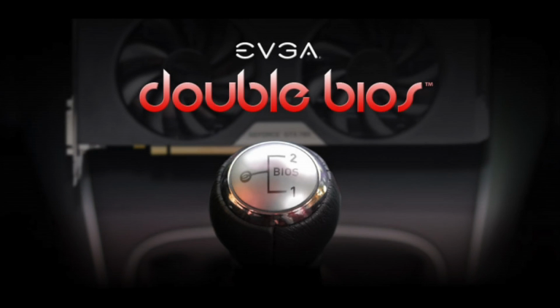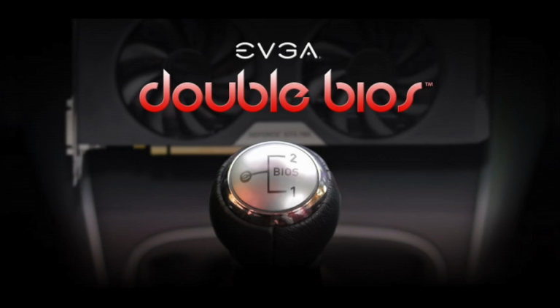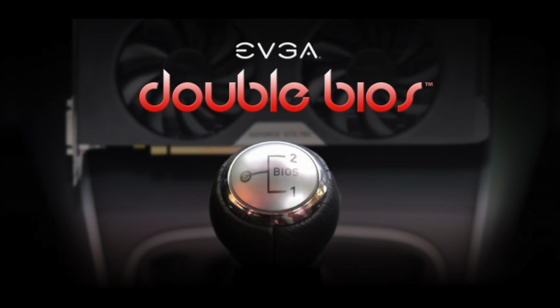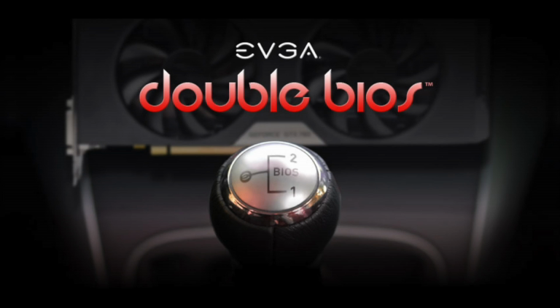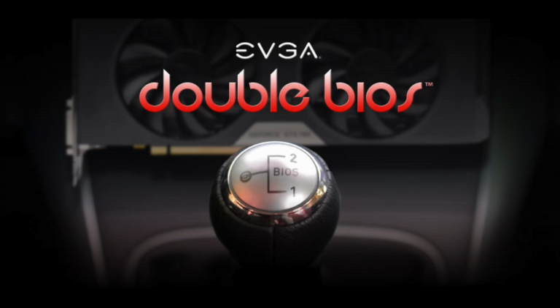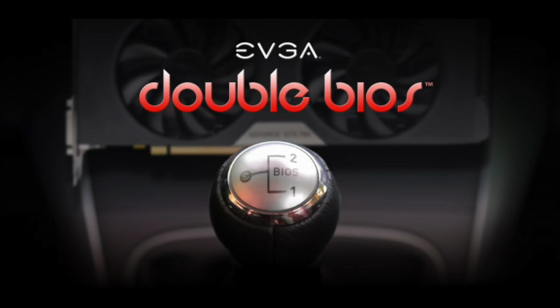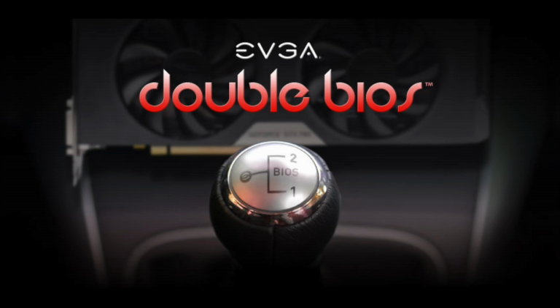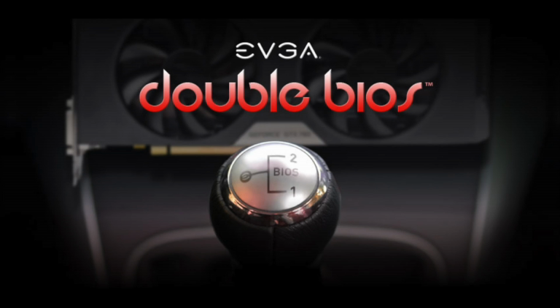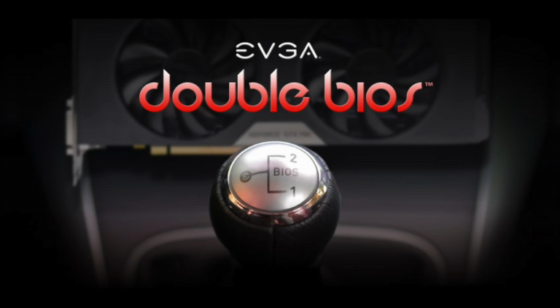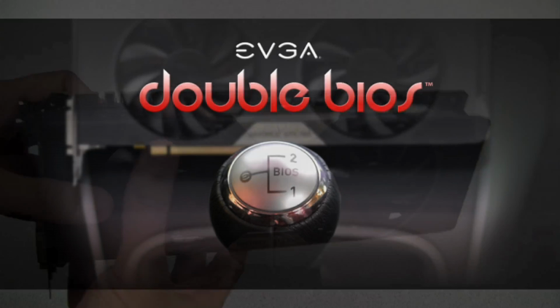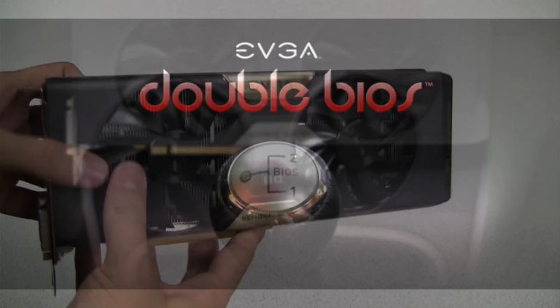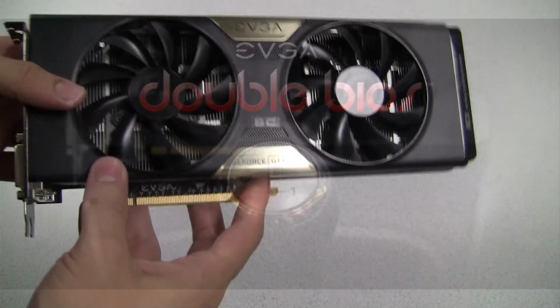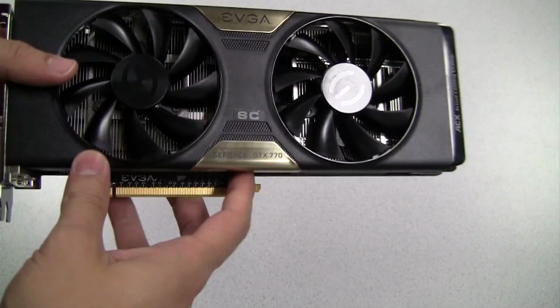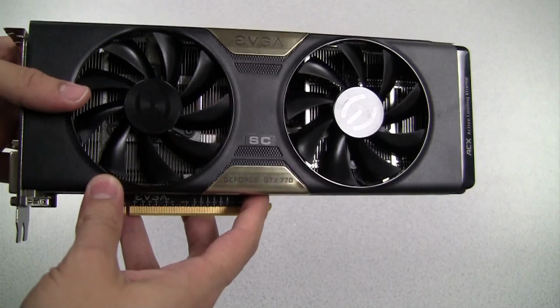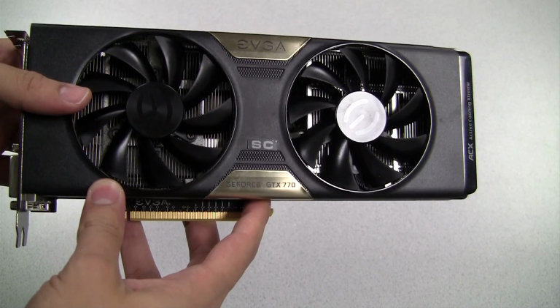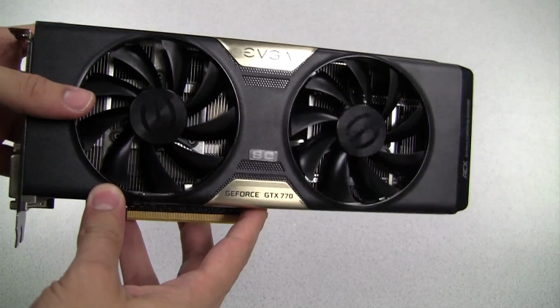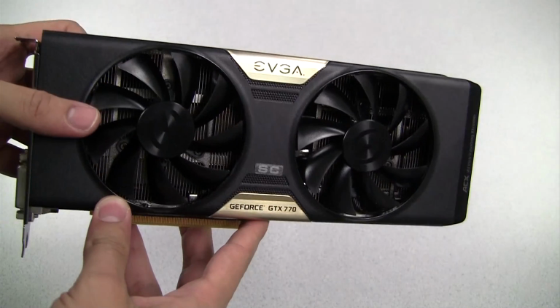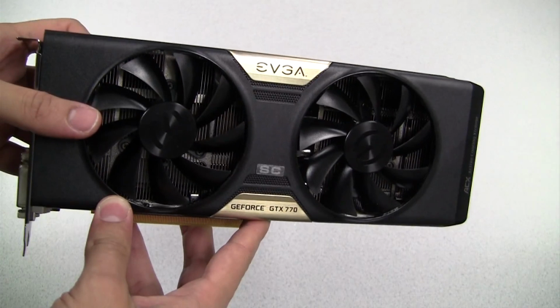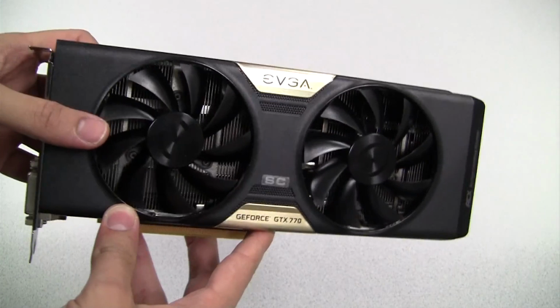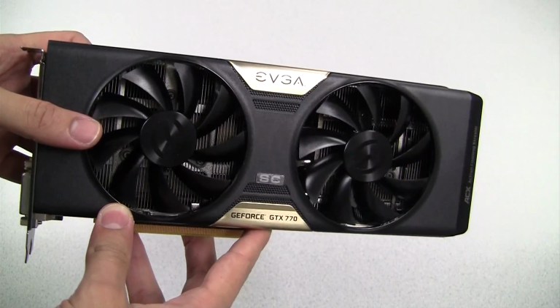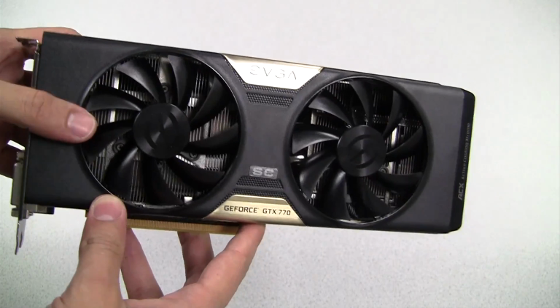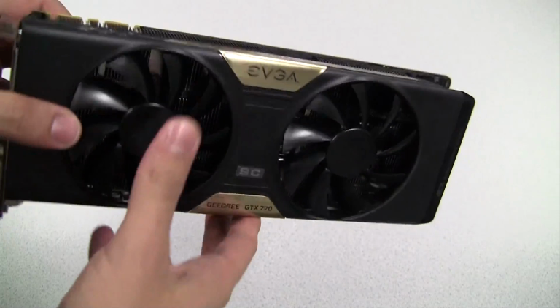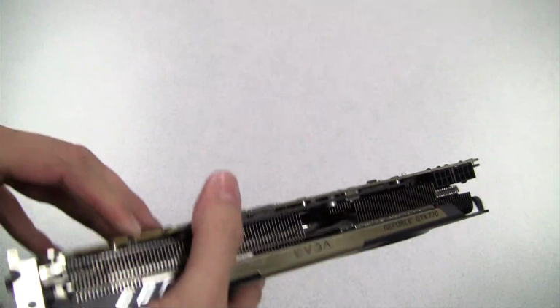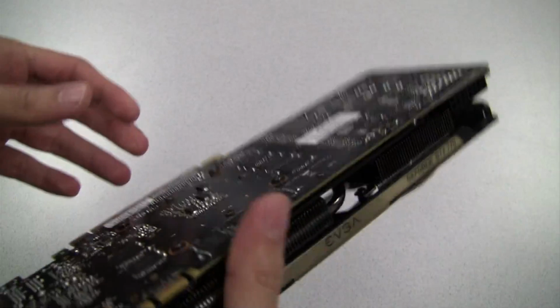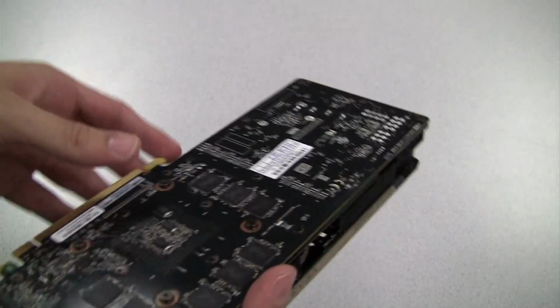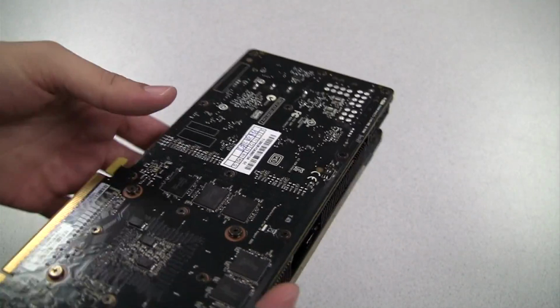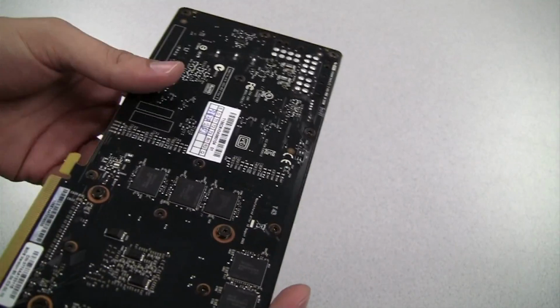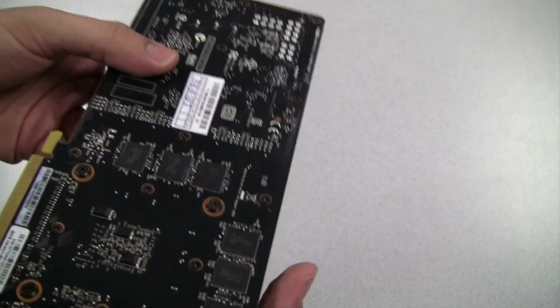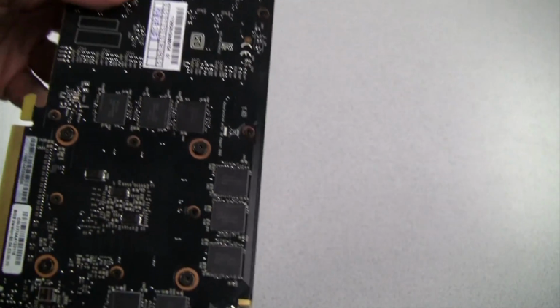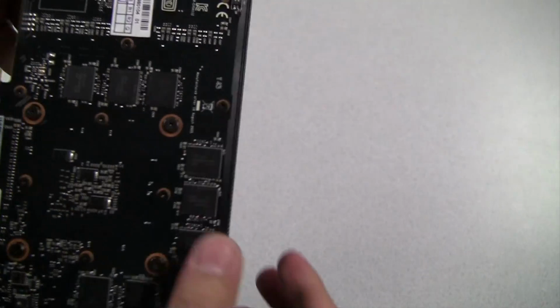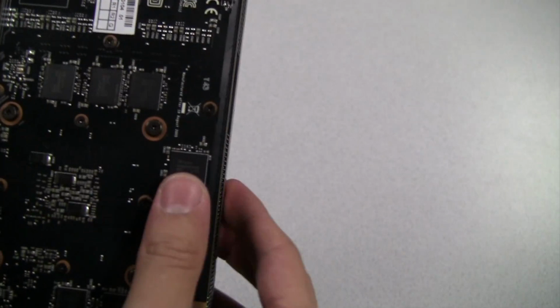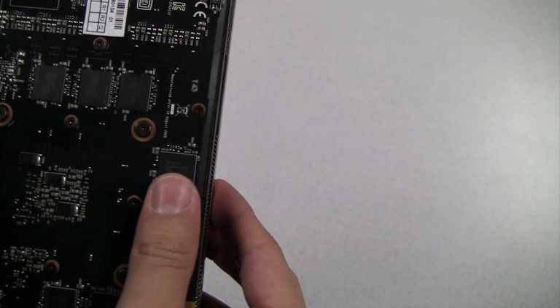EVGA has recently added a line of double BIOS graphics cards to its product lineup. You may wonder exactly what this is all about, so let's go ahead and explain it in this video.